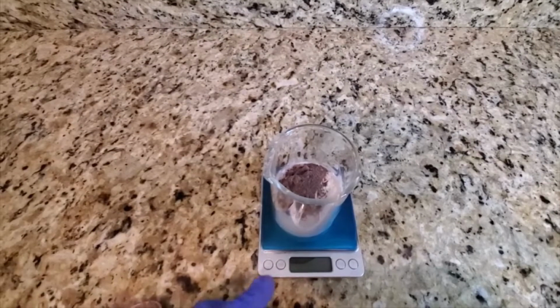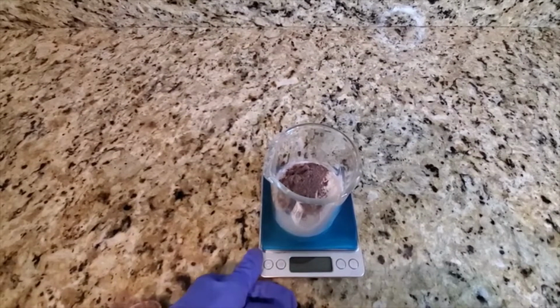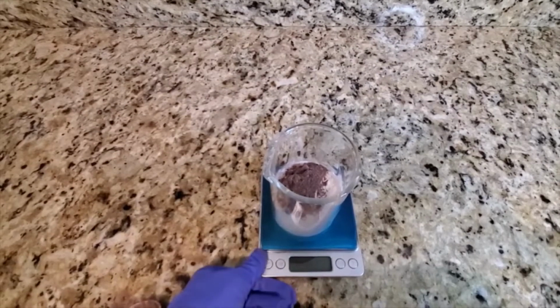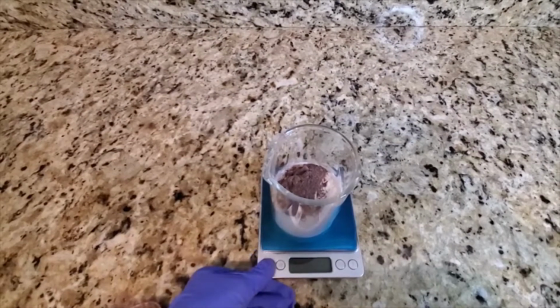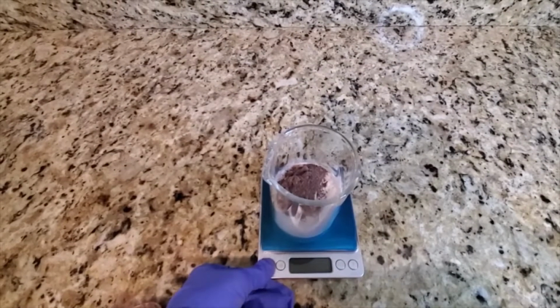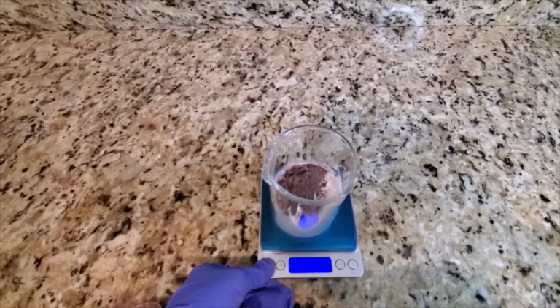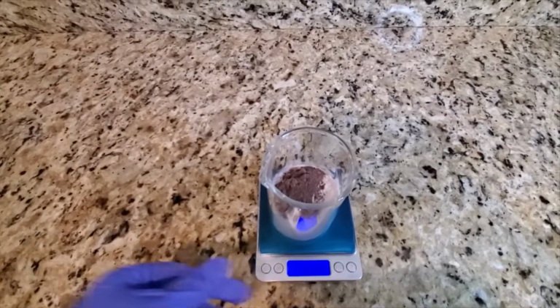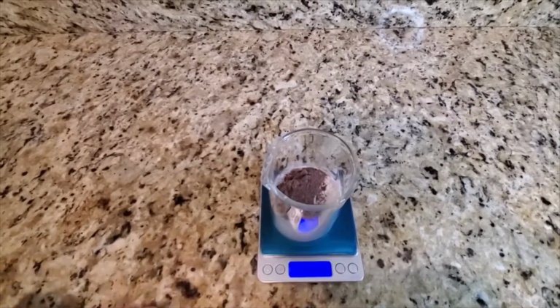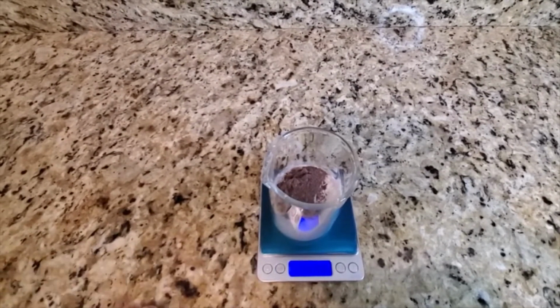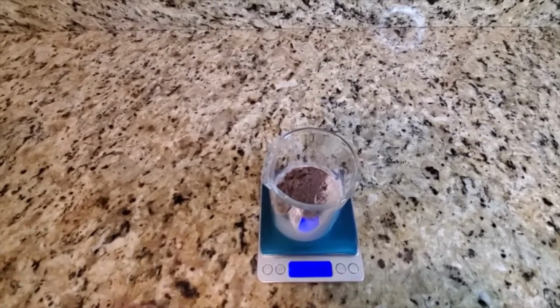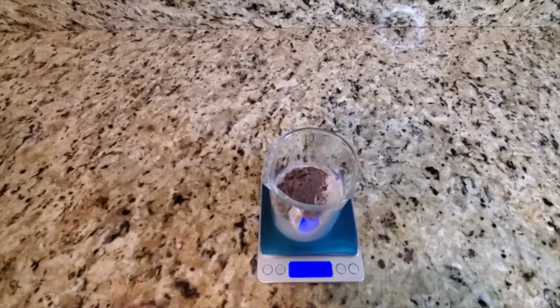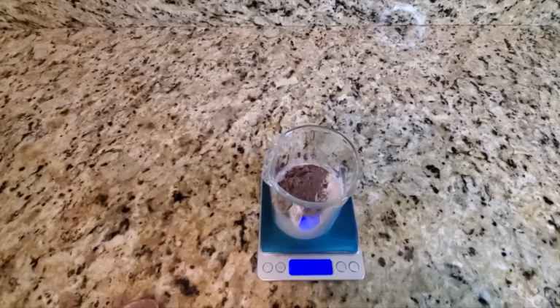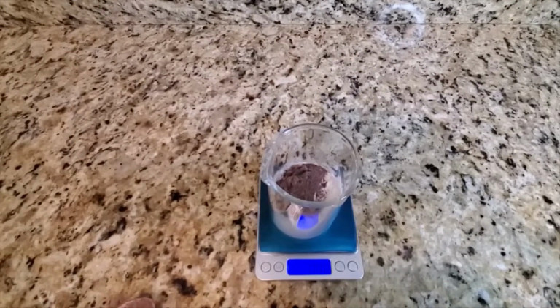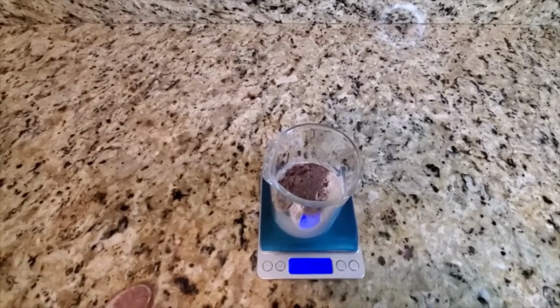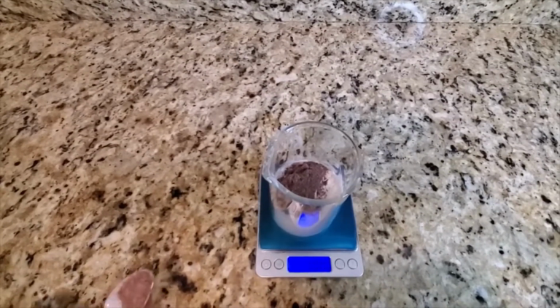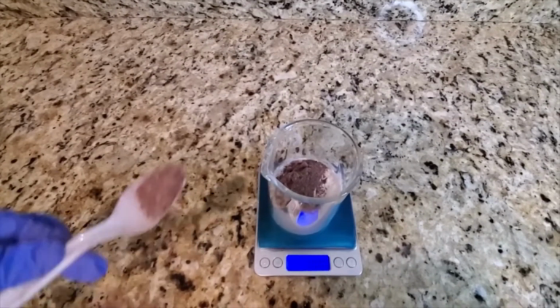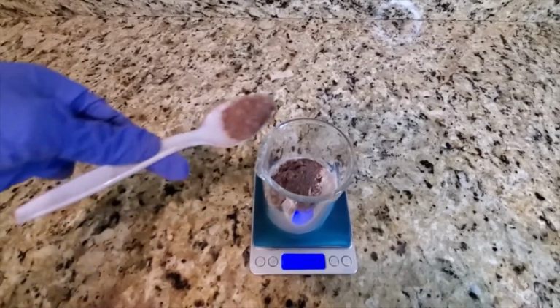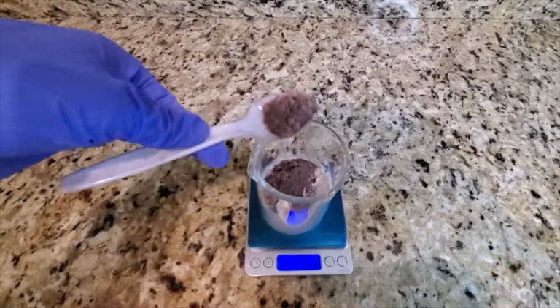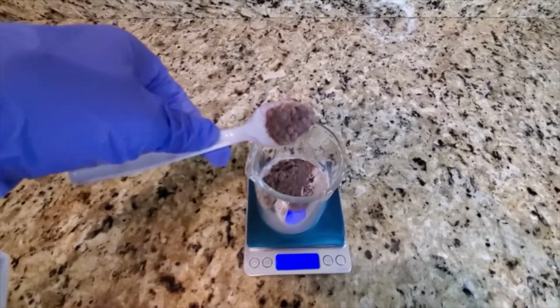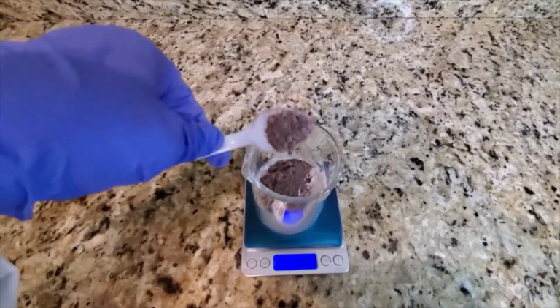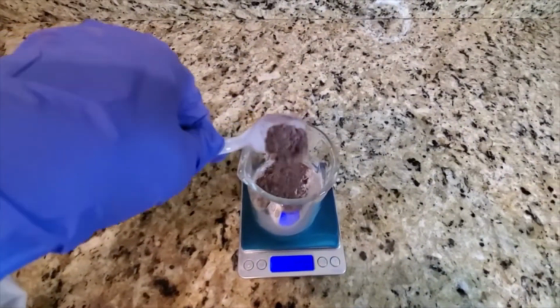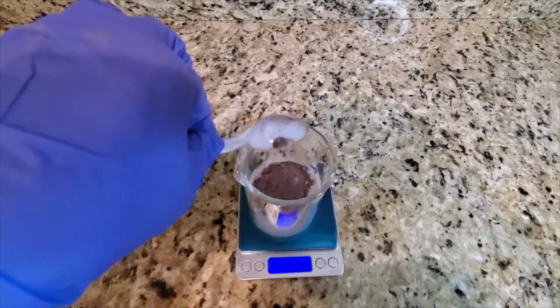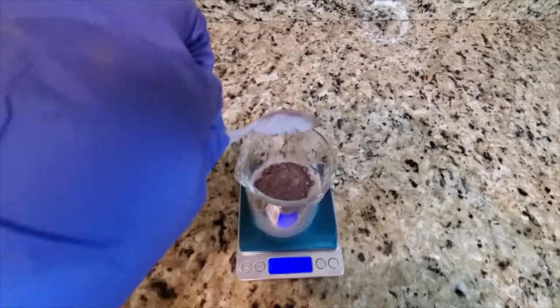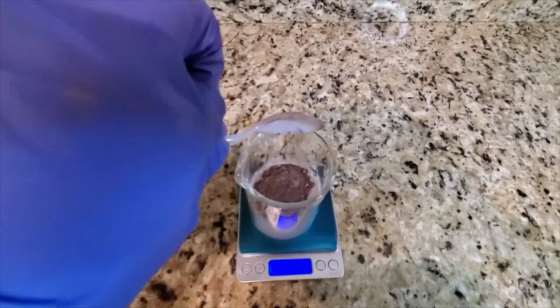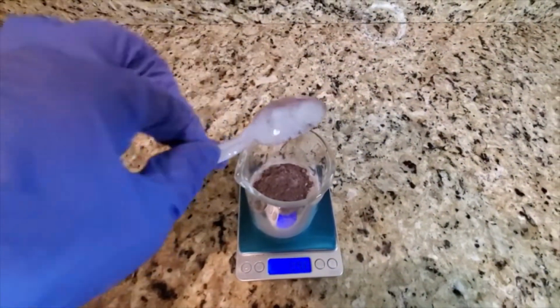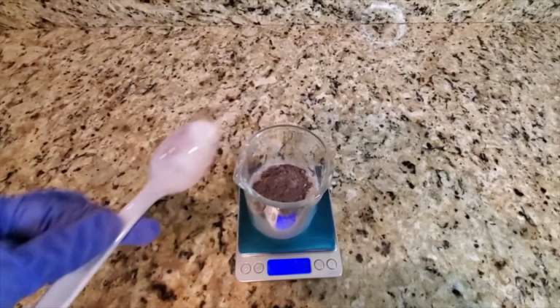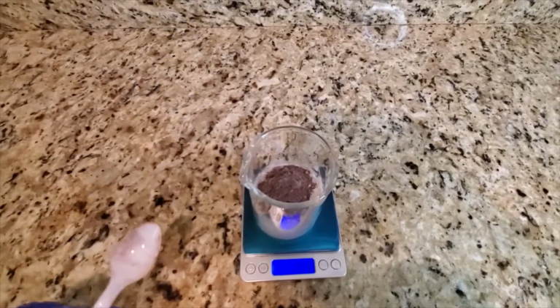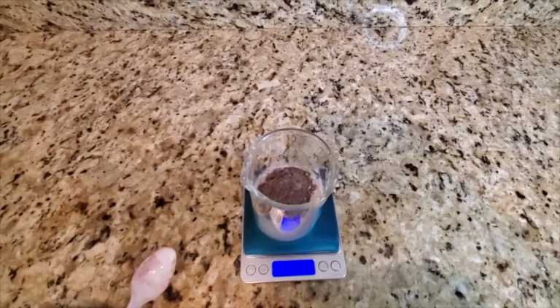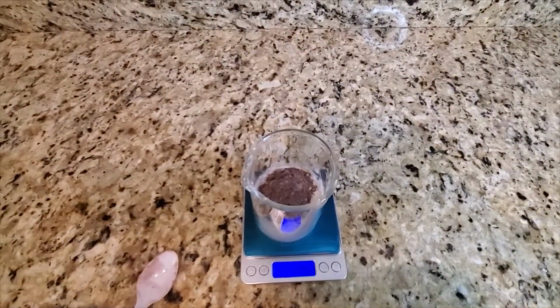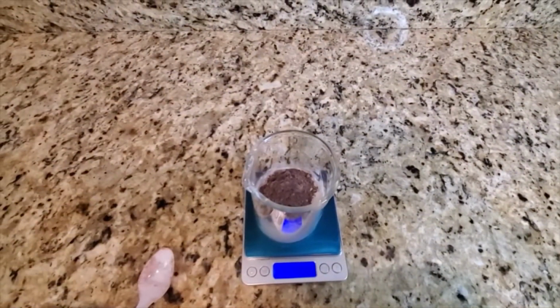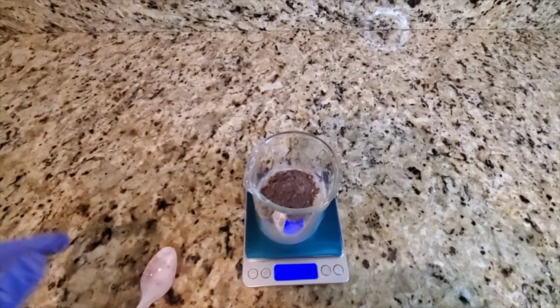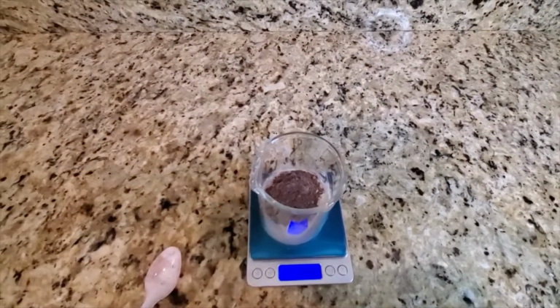The third and final ingredient that I will be adding is lavender powder. It adds a nice light scent to the baby powder and it also is really good against sensitive skin.